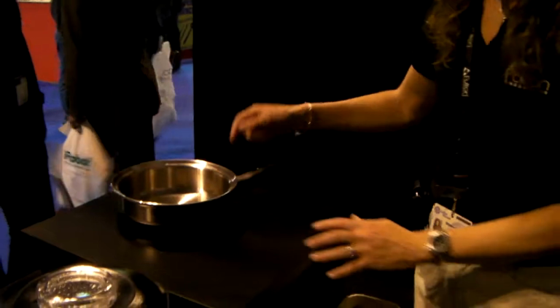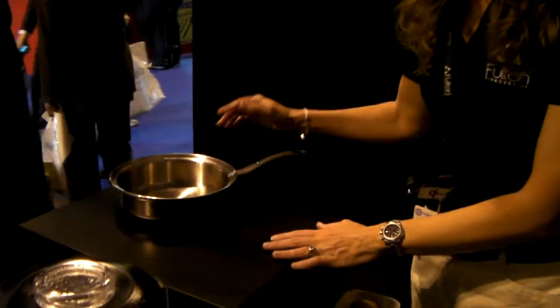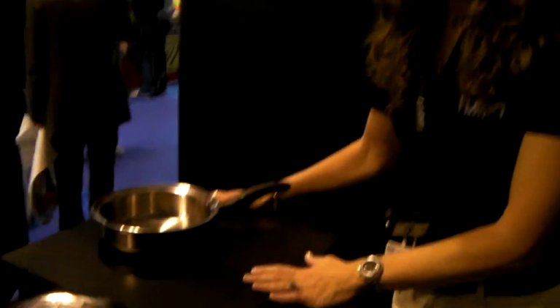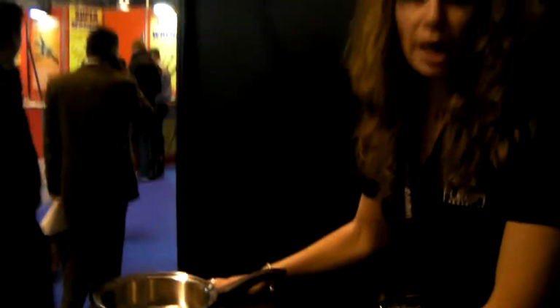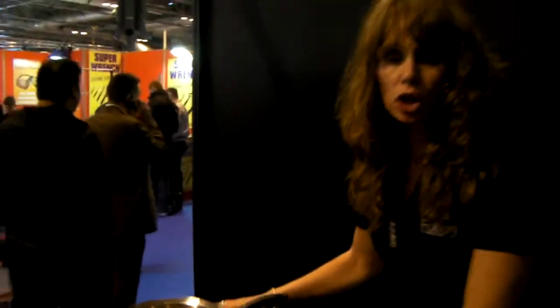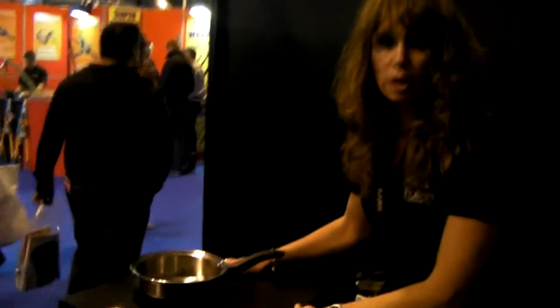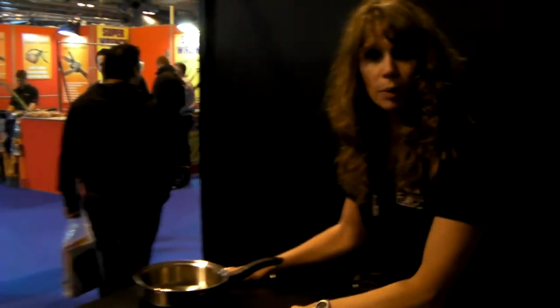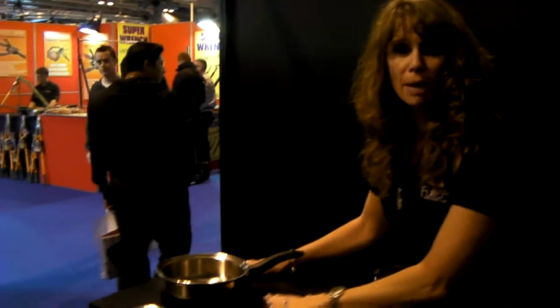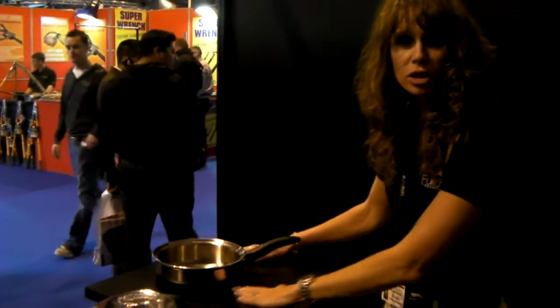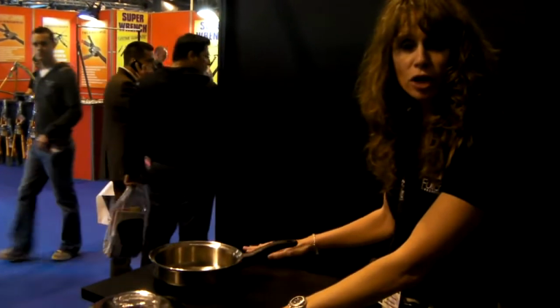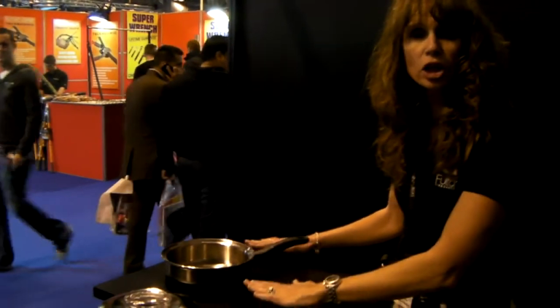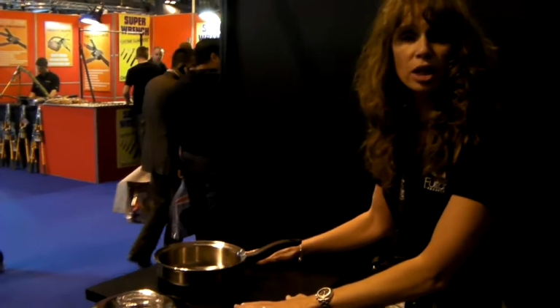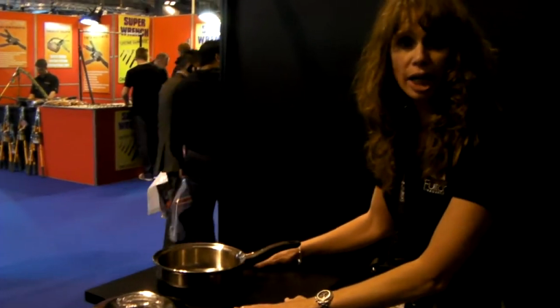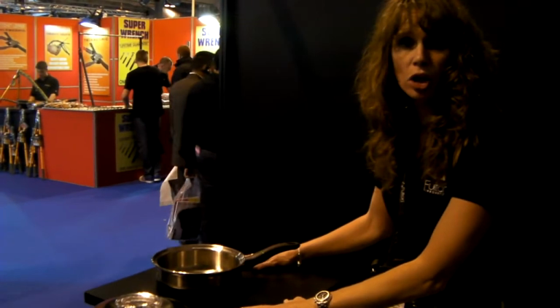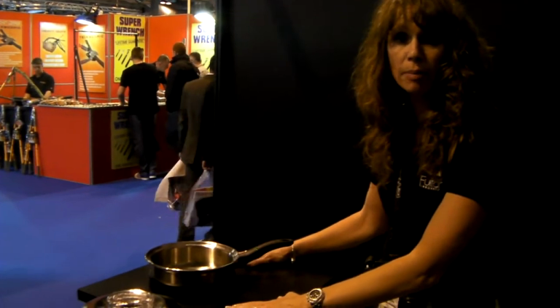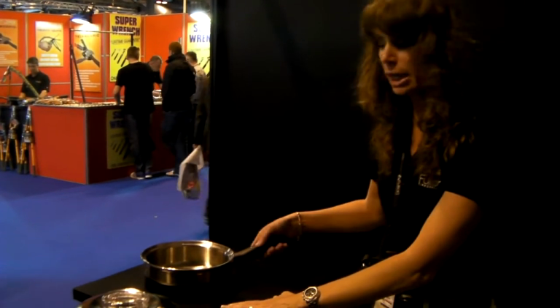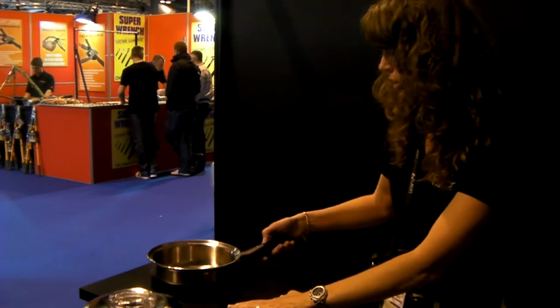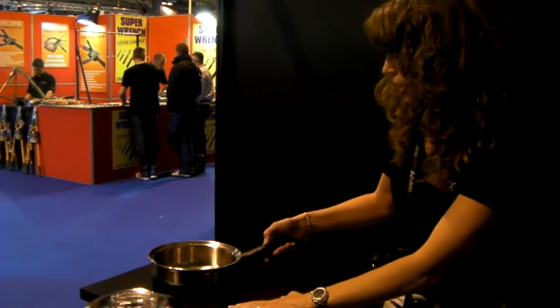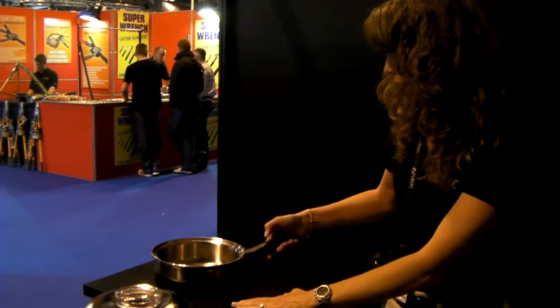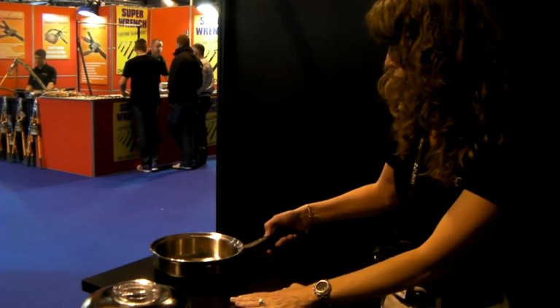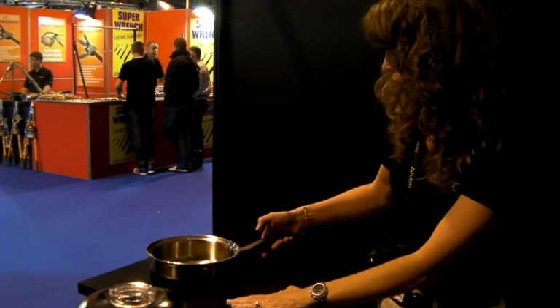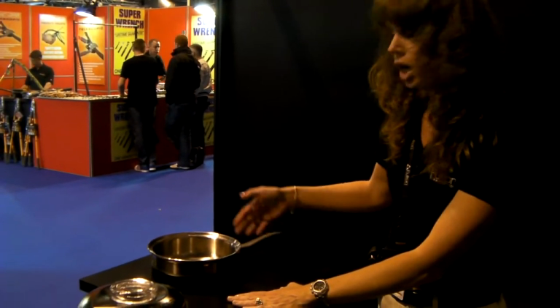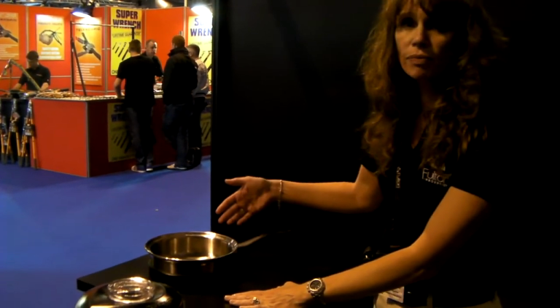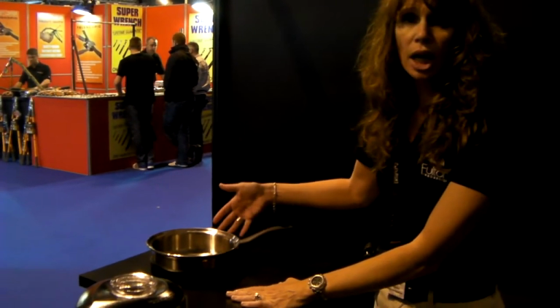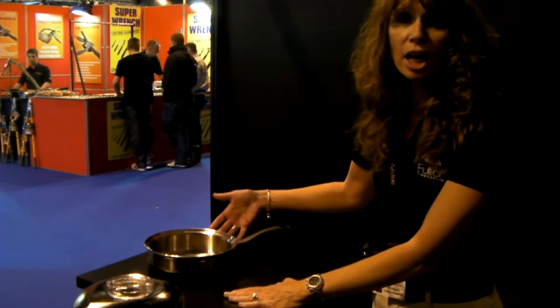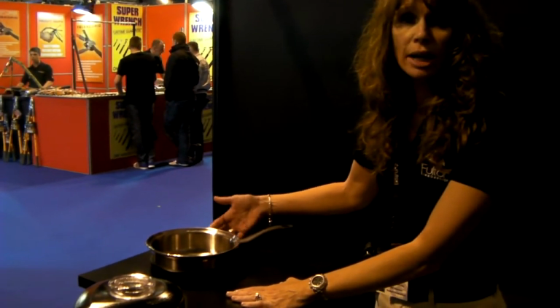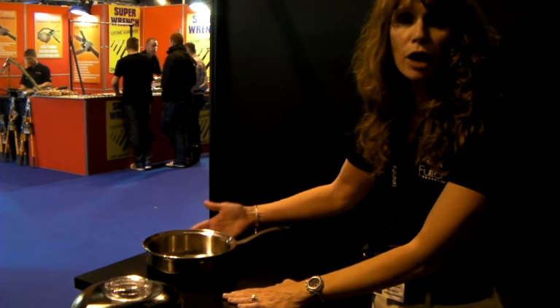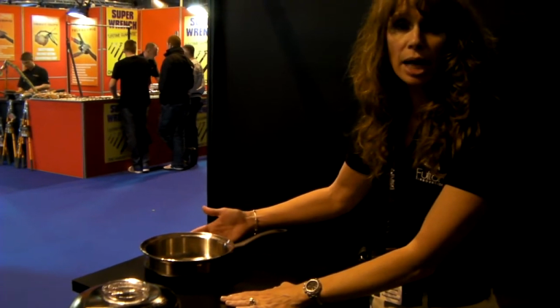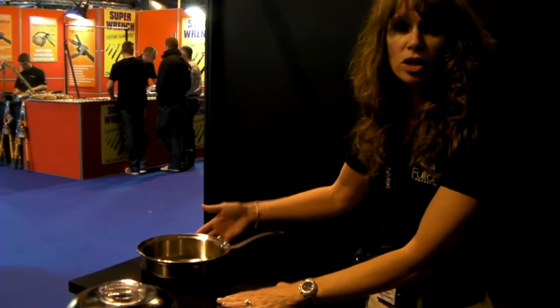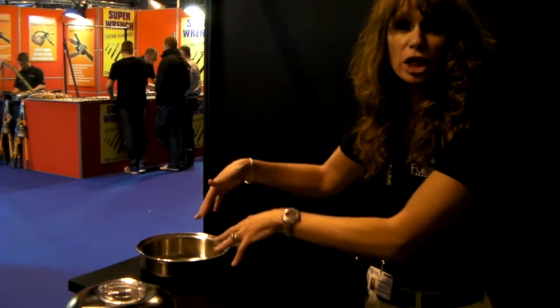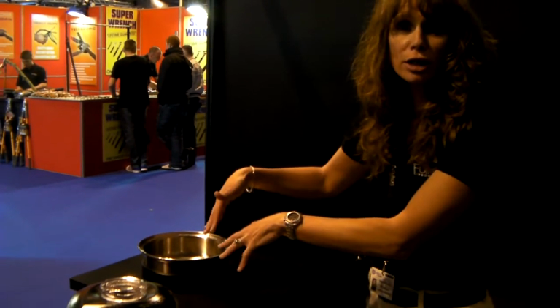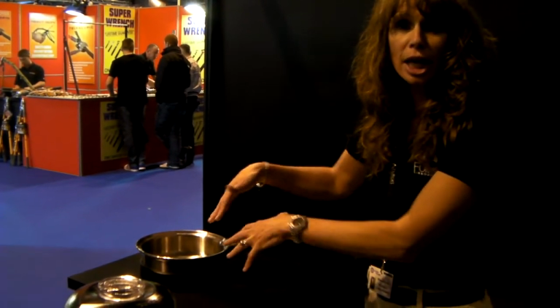This is an e-coupled enabled surface — you can imagine this is your kitchen, it could be the granite countertop or anything else. I've put on it an e-coupled enabled frying pan, and I'm actually going to cook something here.